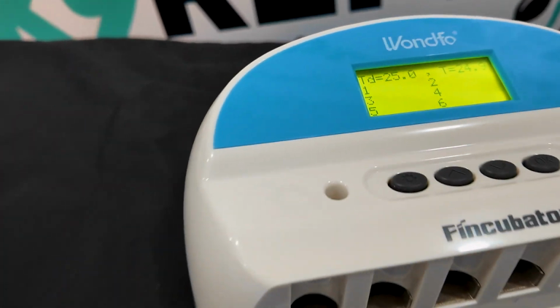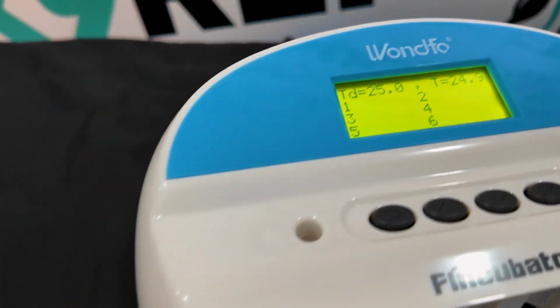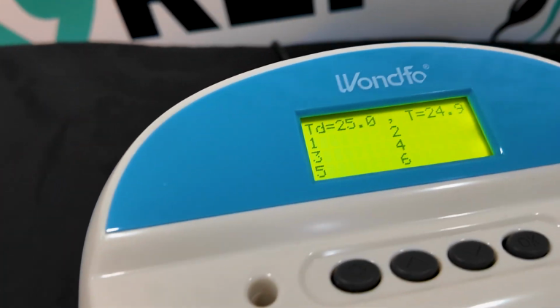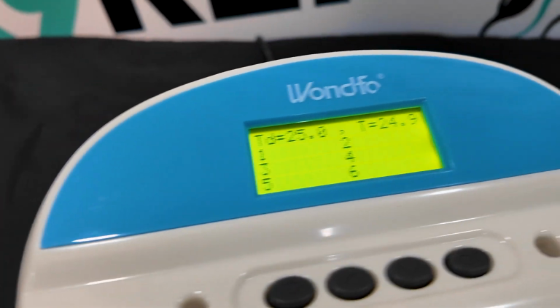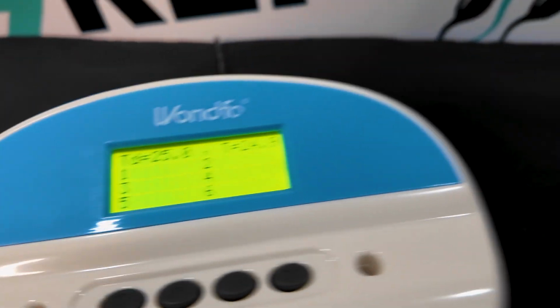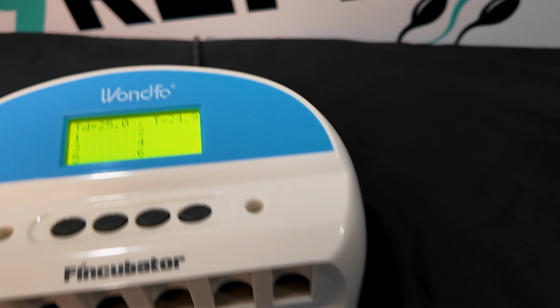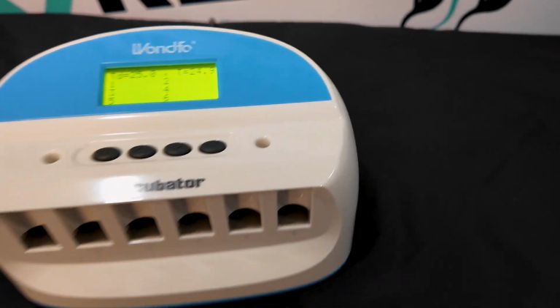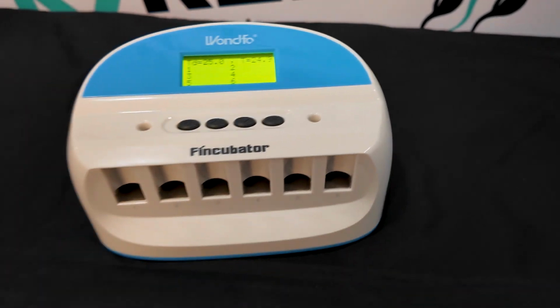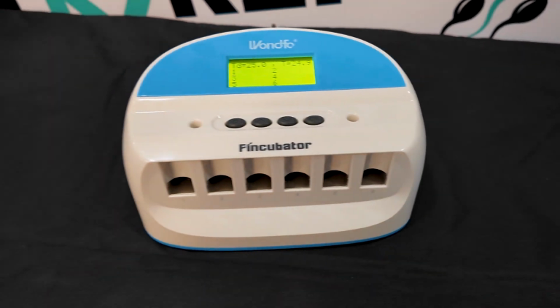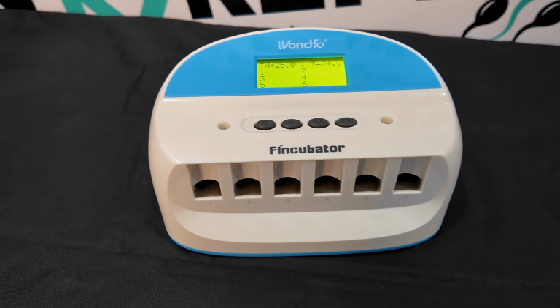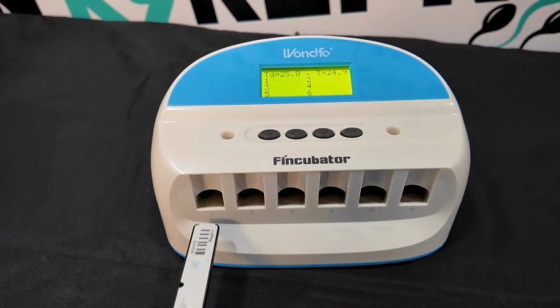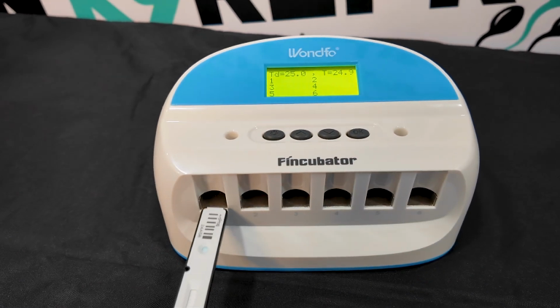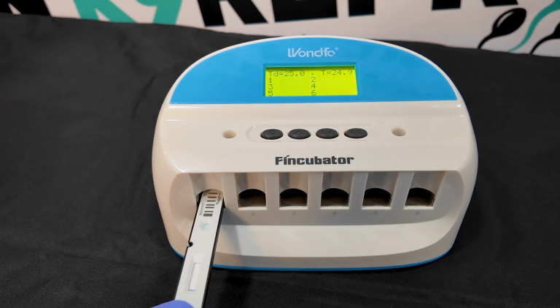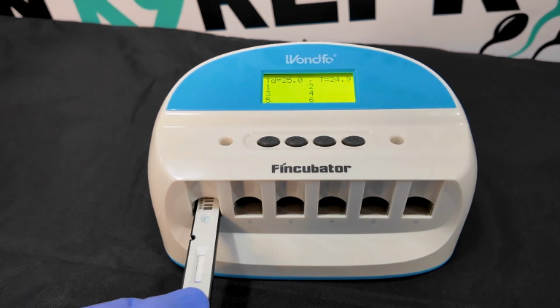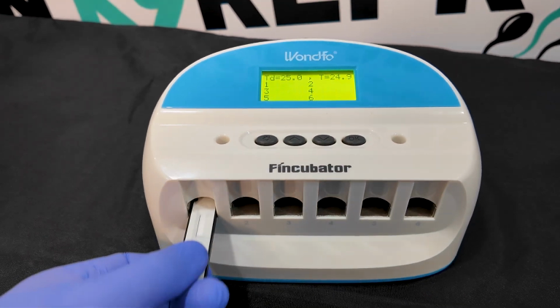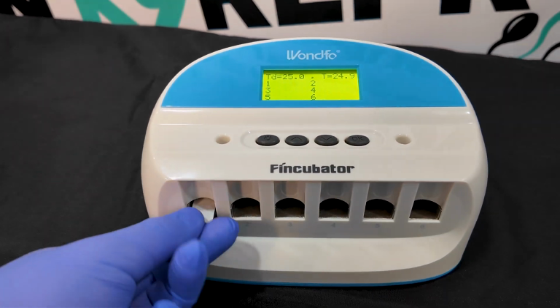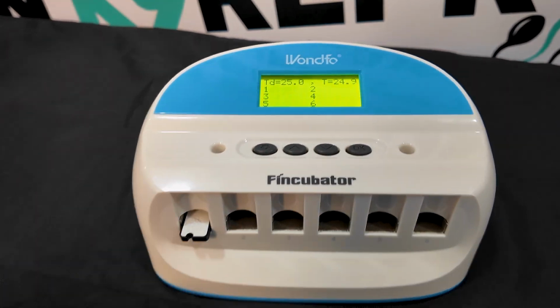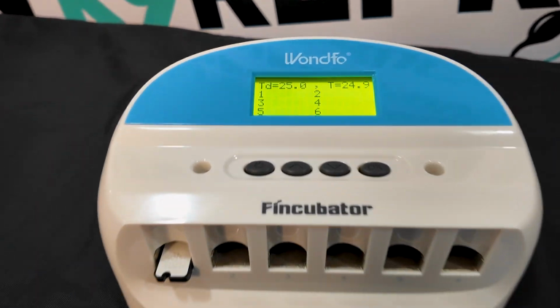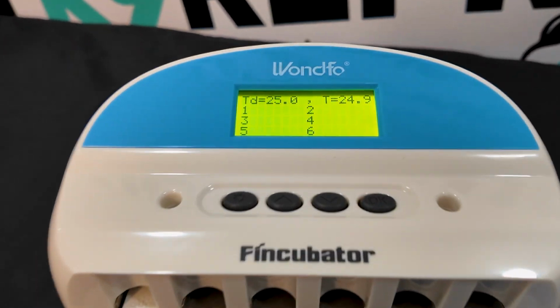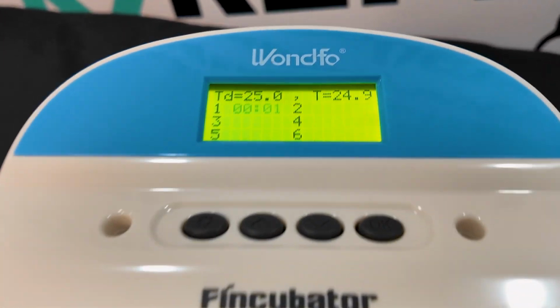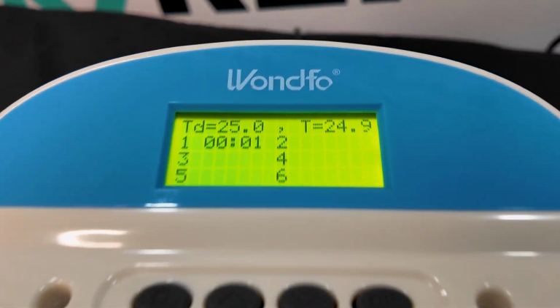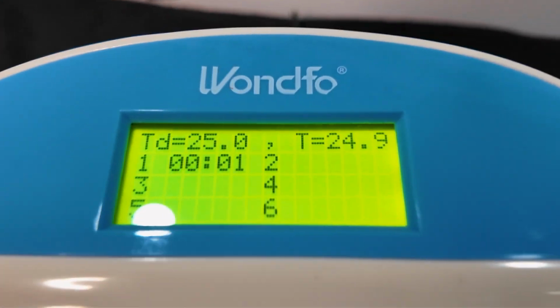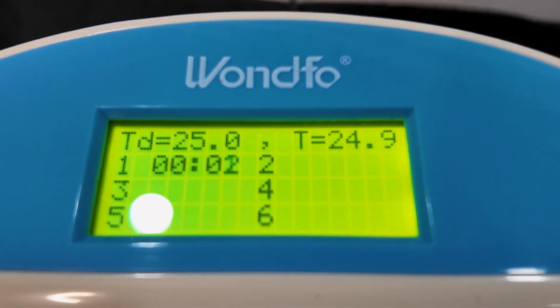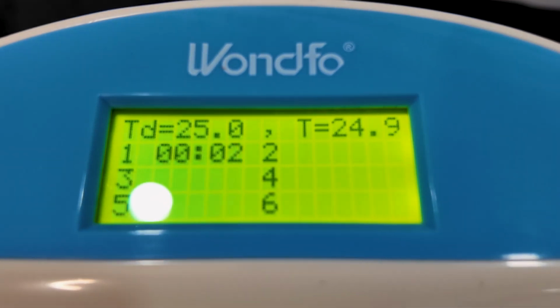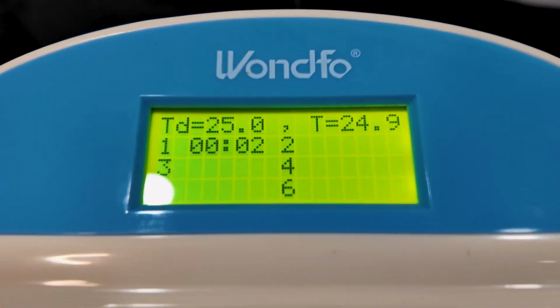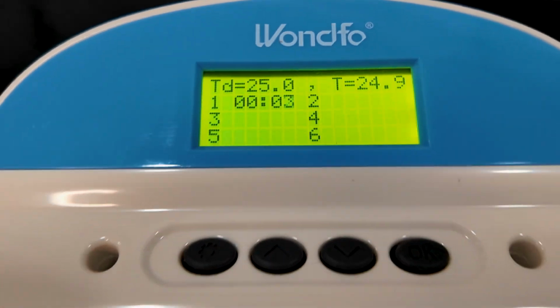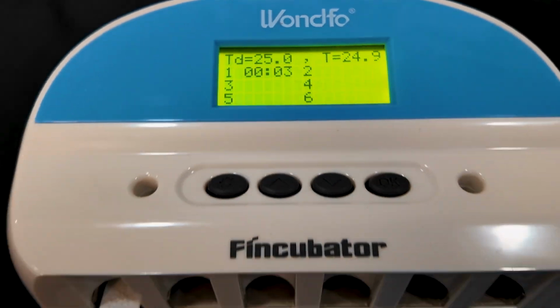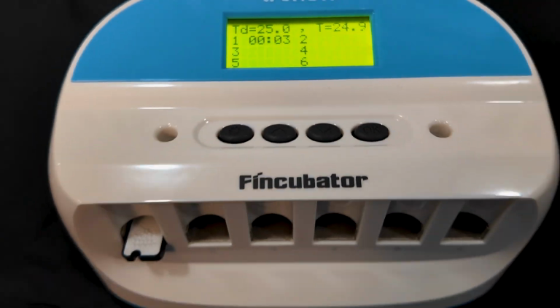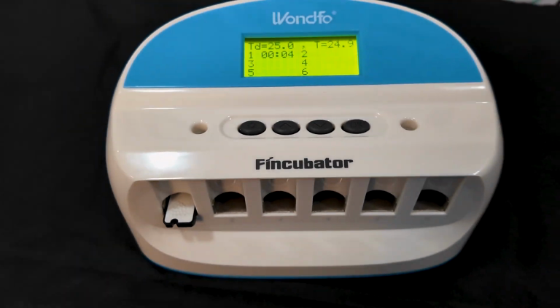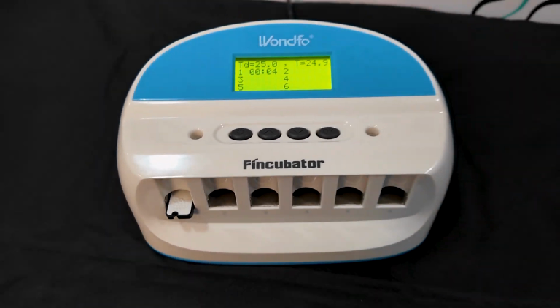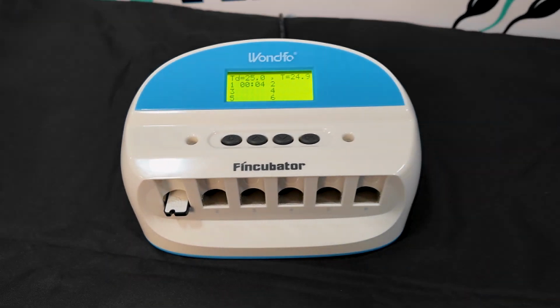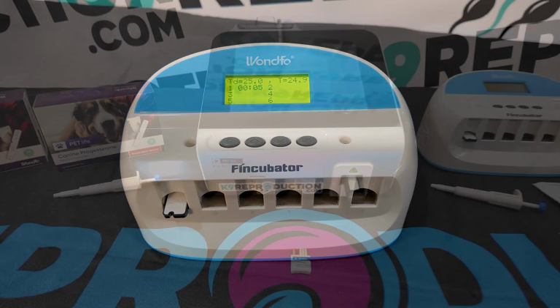During the incubation process, we'll use the FinCubator Temperature Control Chamber to maintain a consistent 78 degrees Fahrenheit. Any deviation from this temperature can lead to inaccurate results.